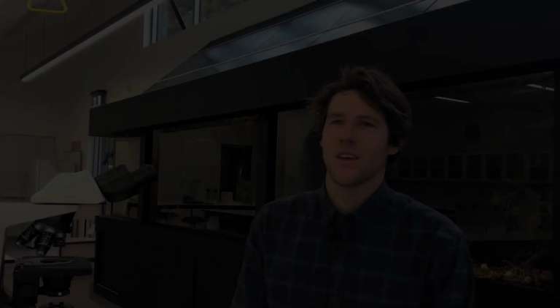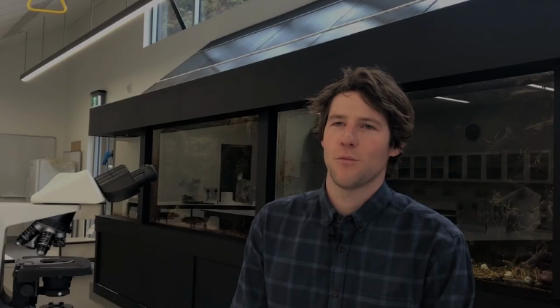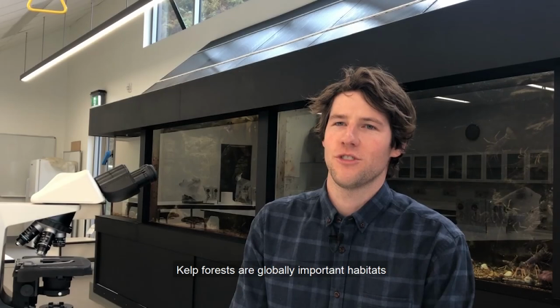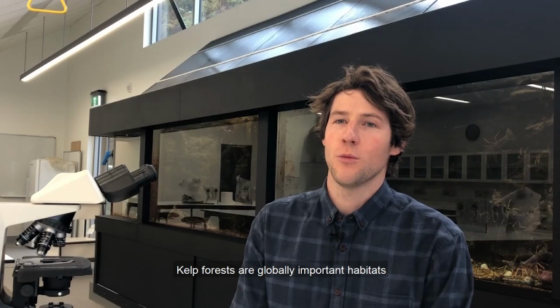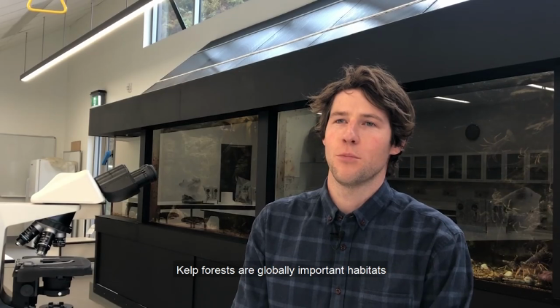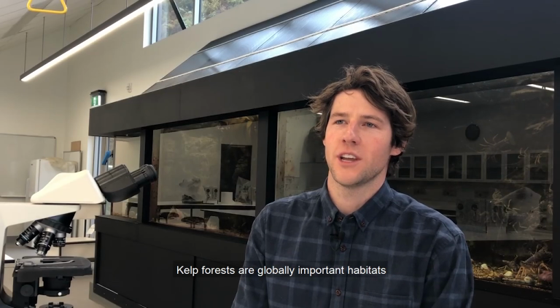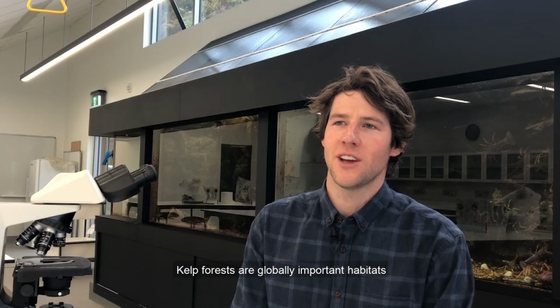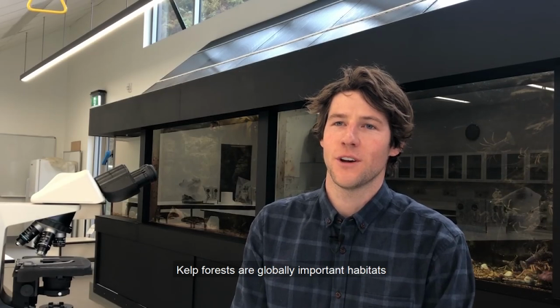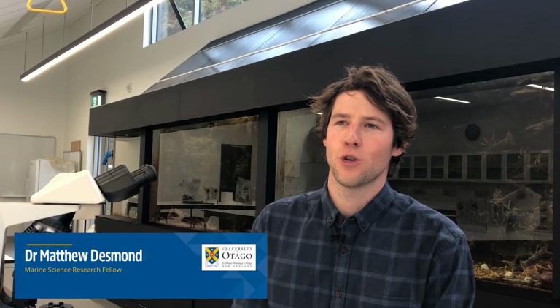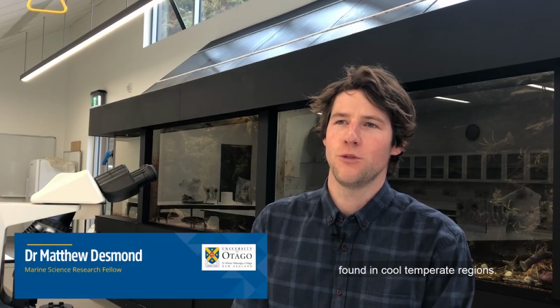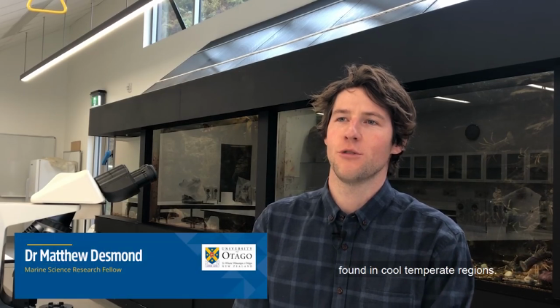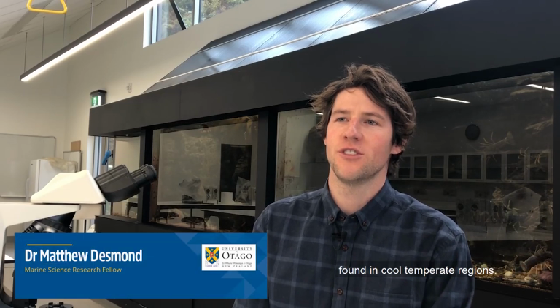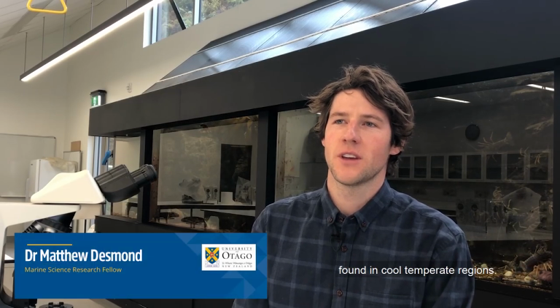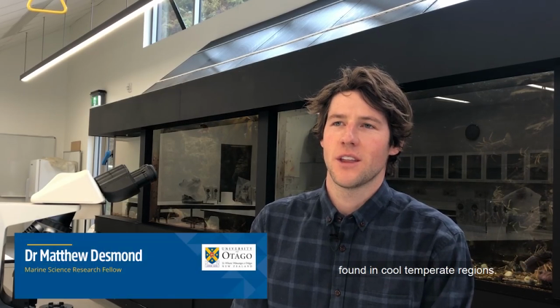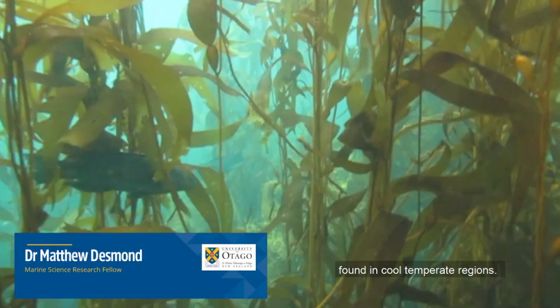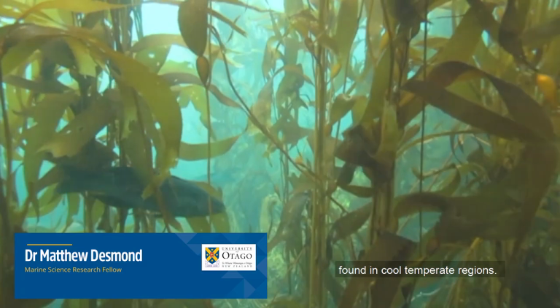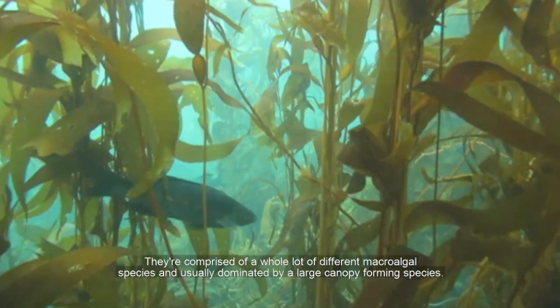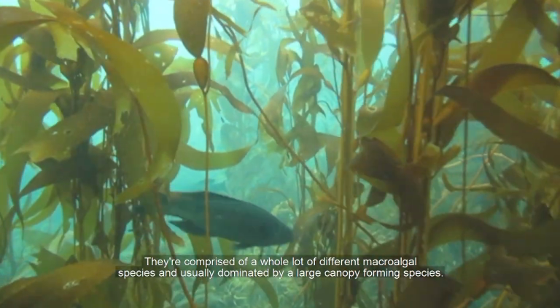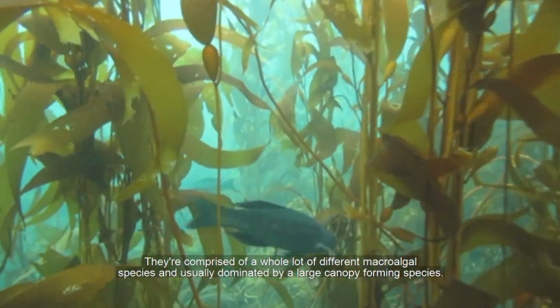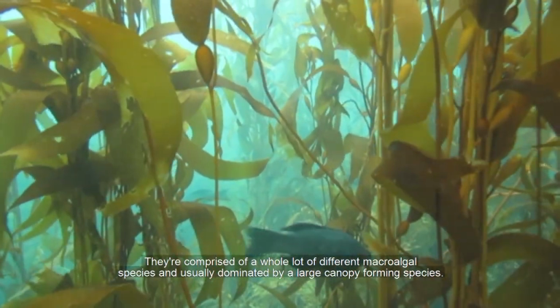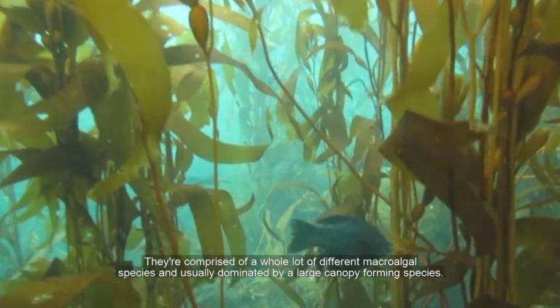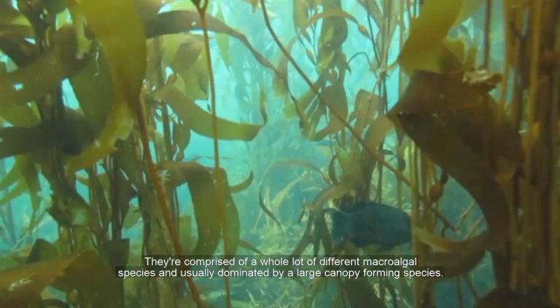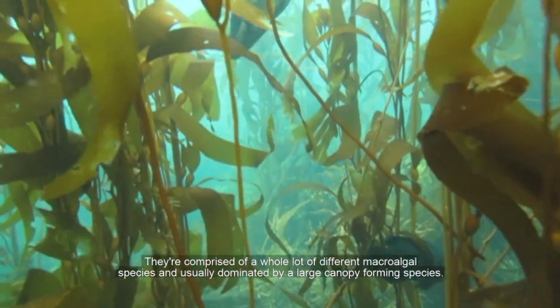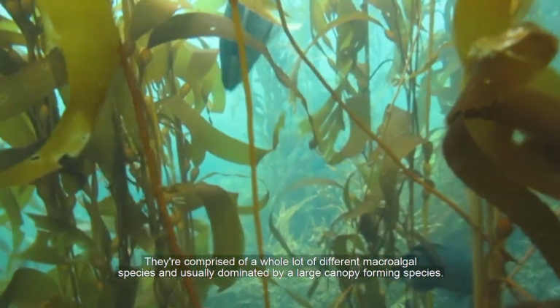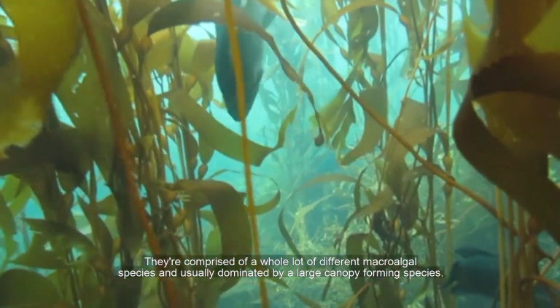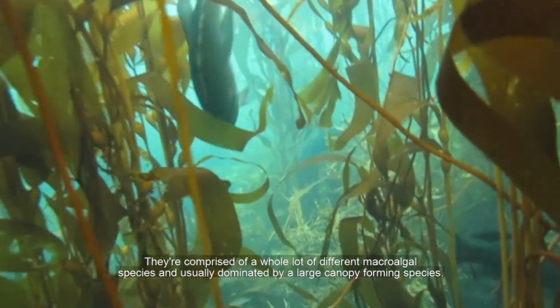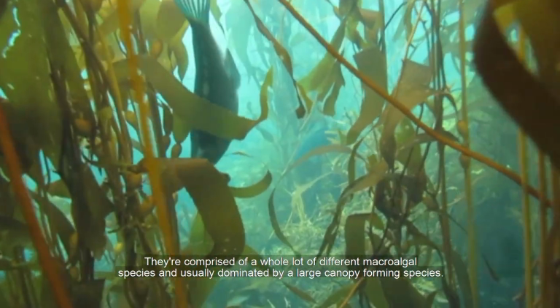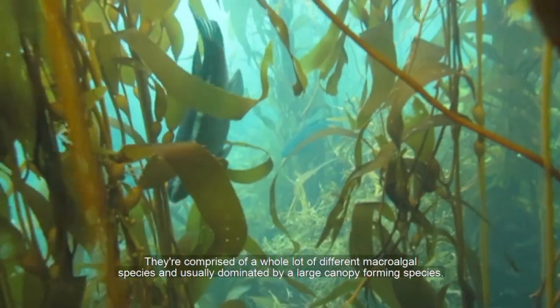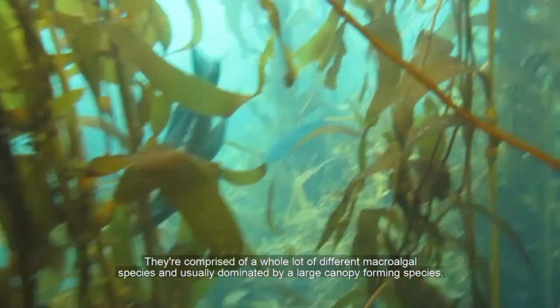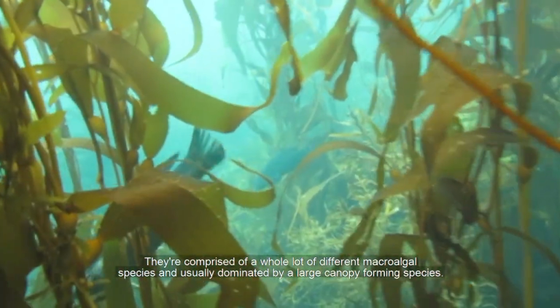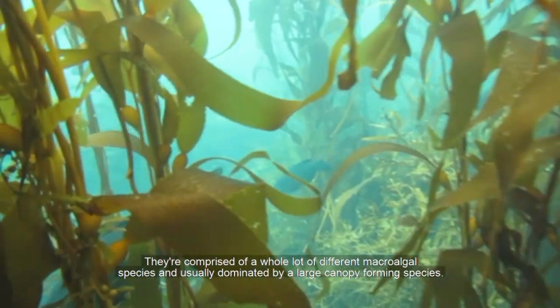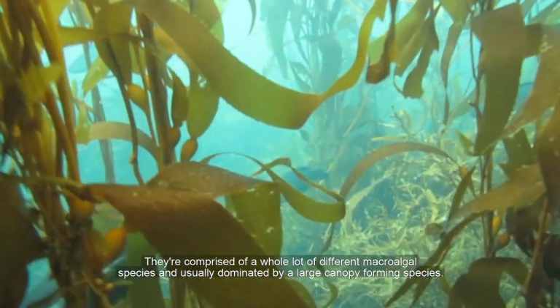Kelp forests are globally important habitats found in cool temperate regions. They're comprised of a whole lot of different macroalgal species and usually dominated by a large canopy-forming species.